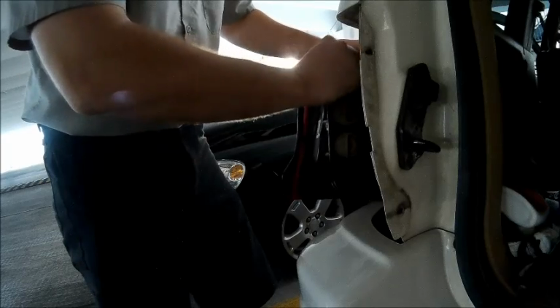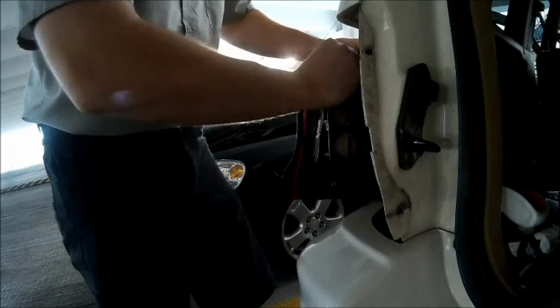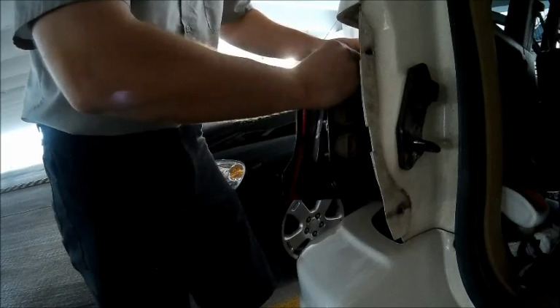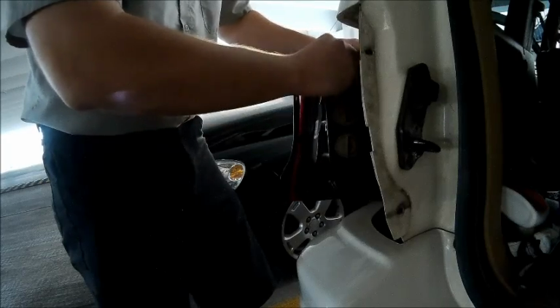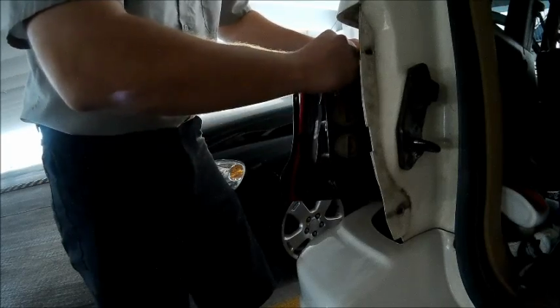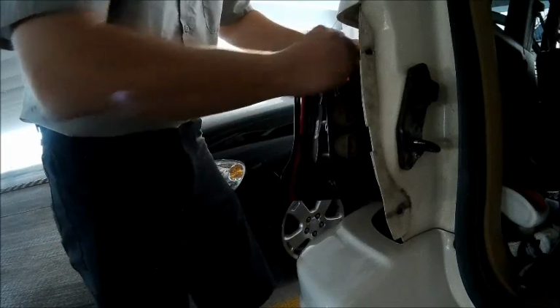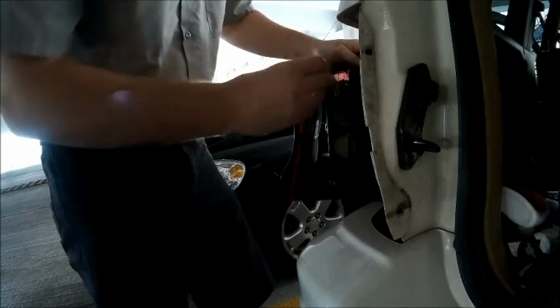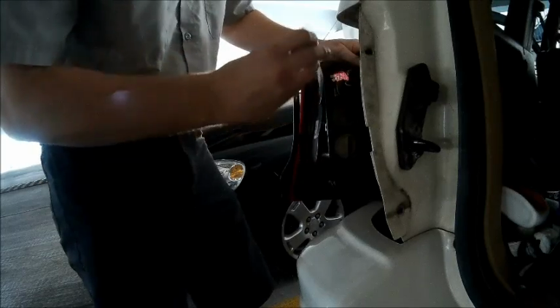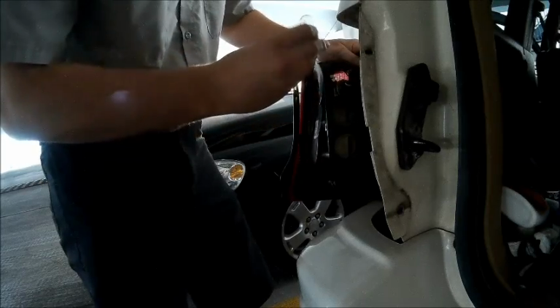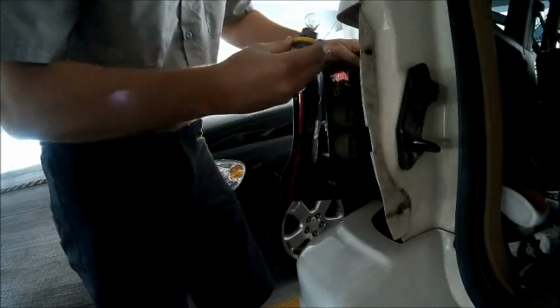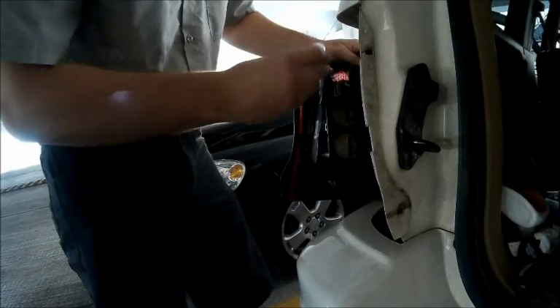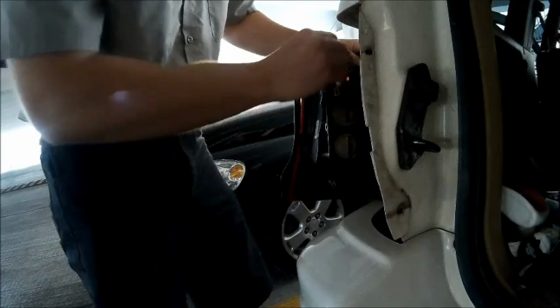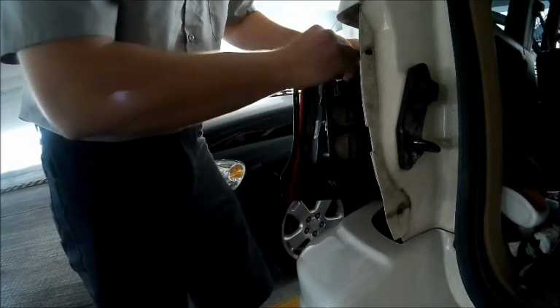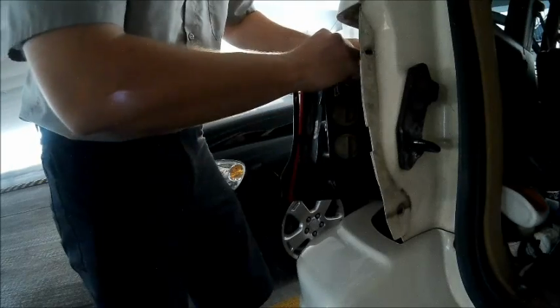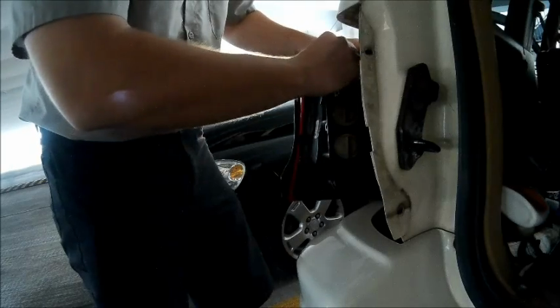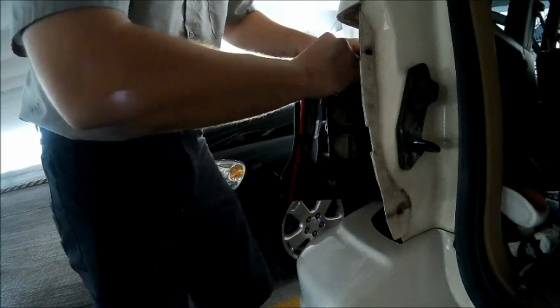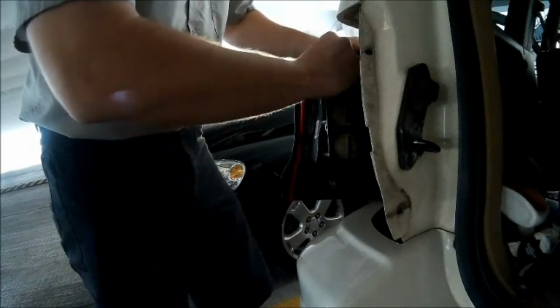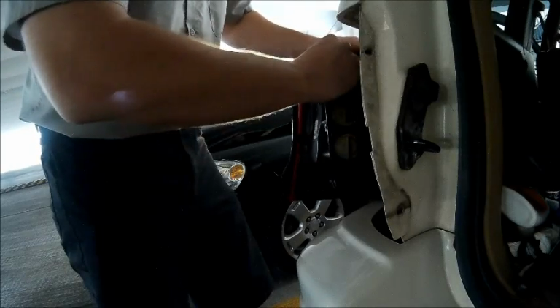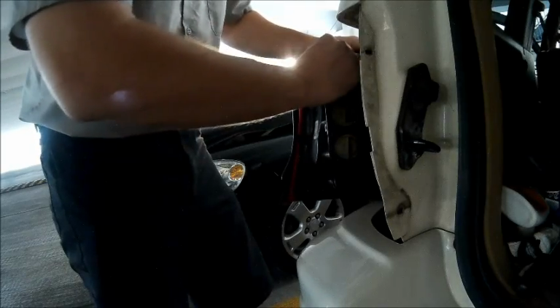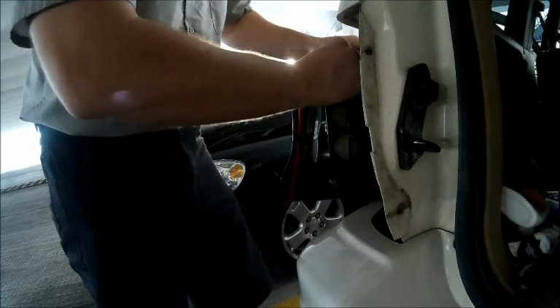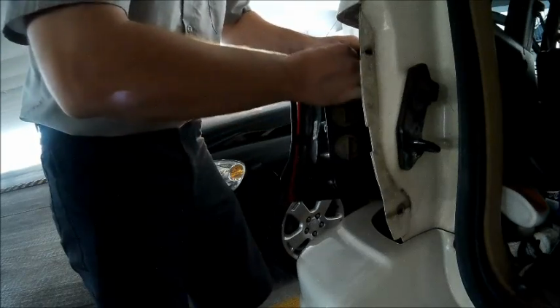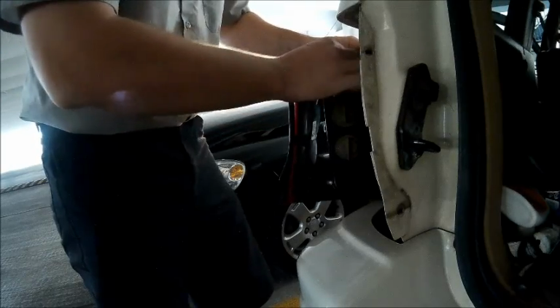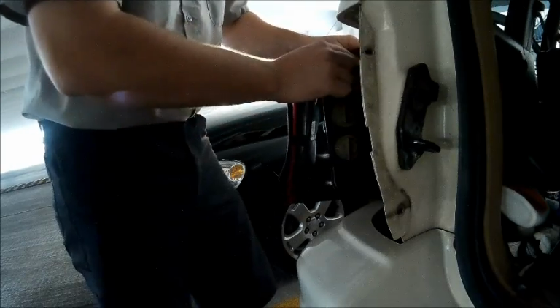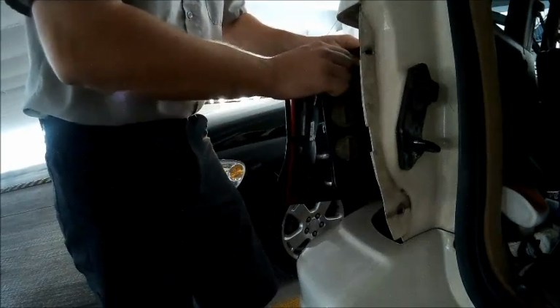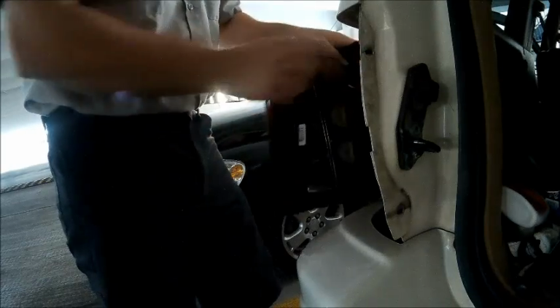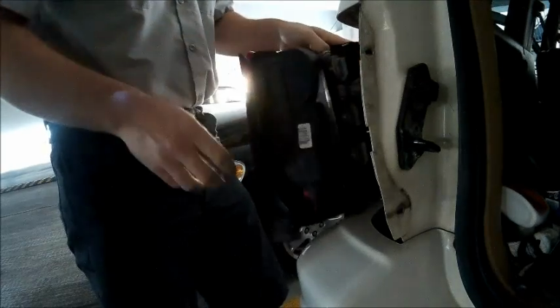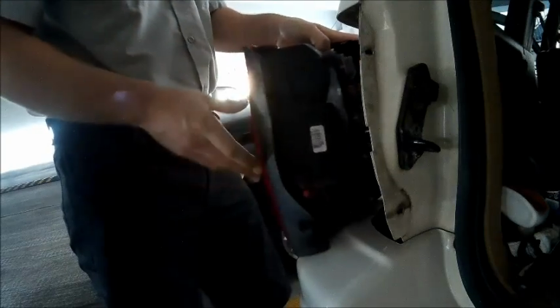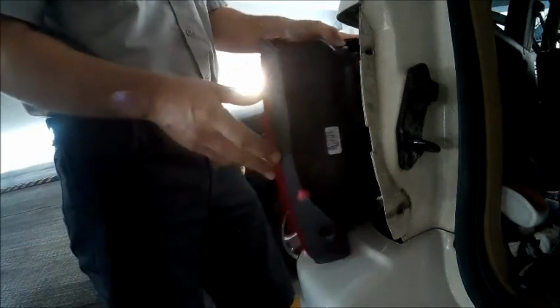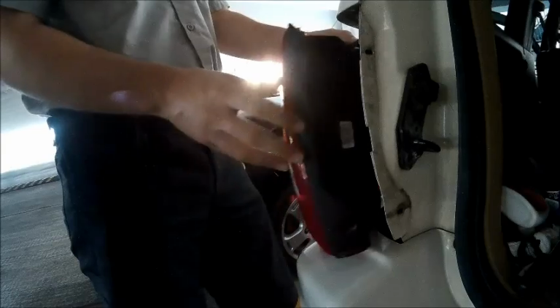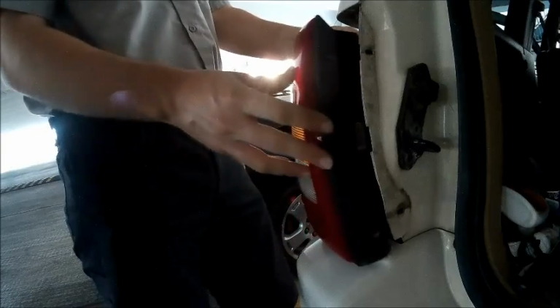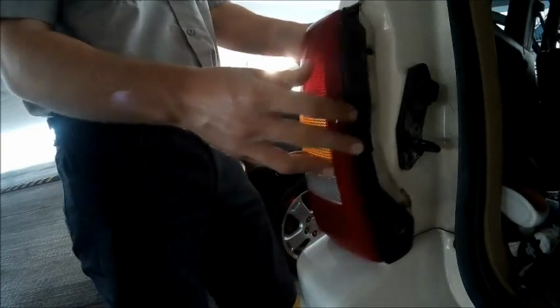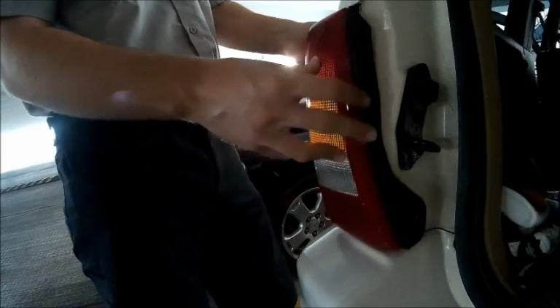To properly install the carrier, just make sure you clock it properly — it can only go in one way. Once it is in place, click it to the right and you should be good to go.